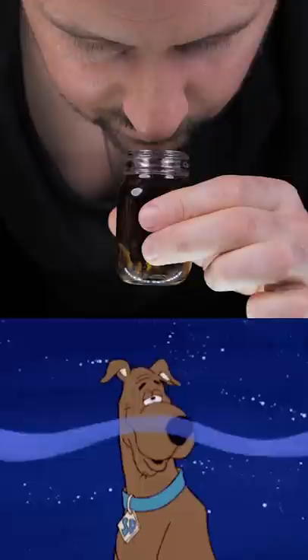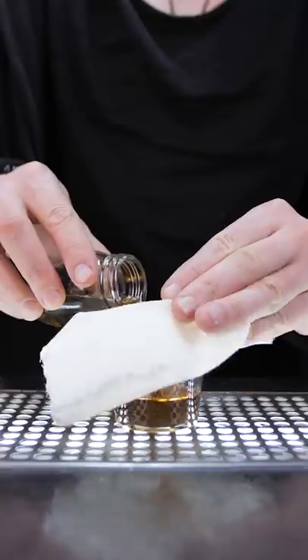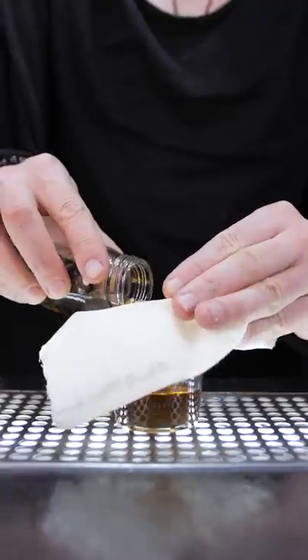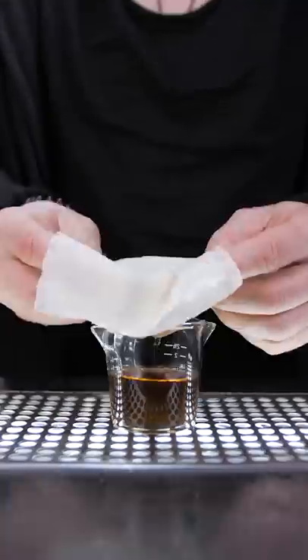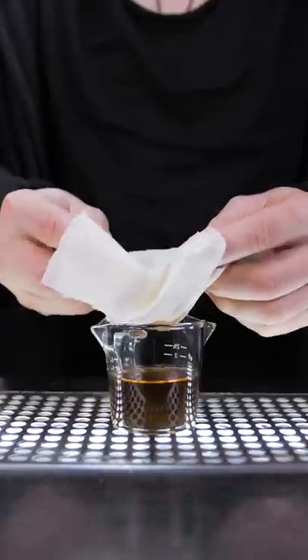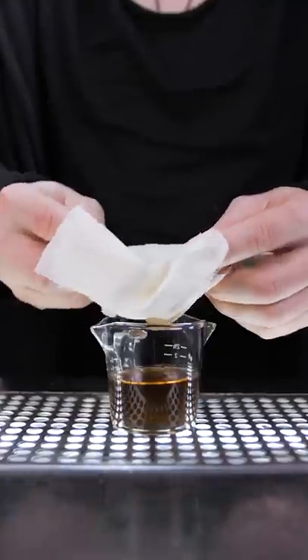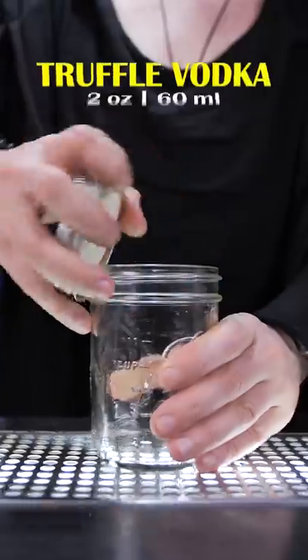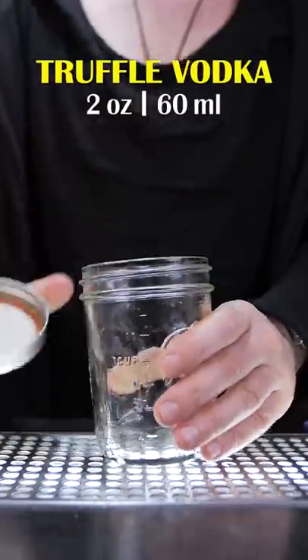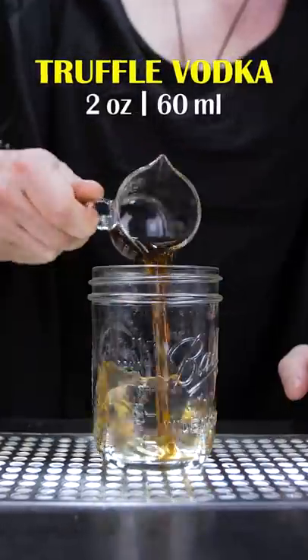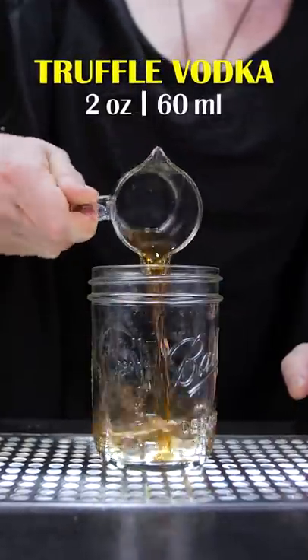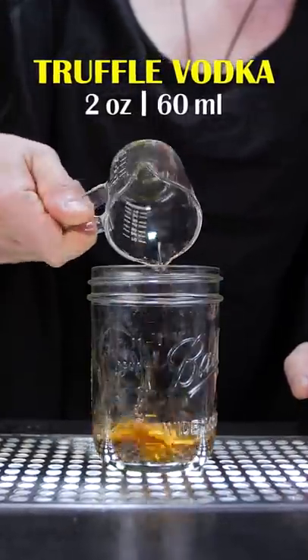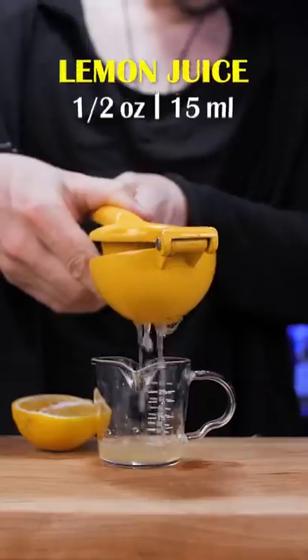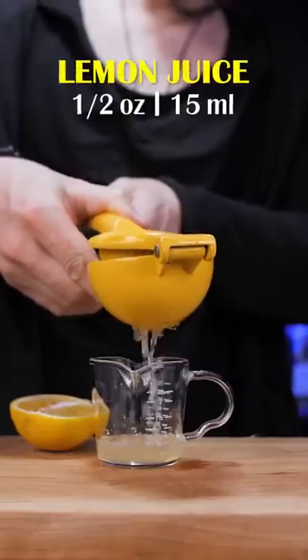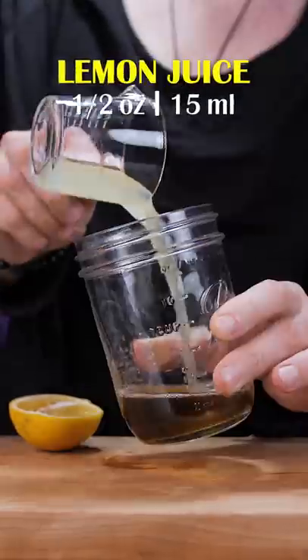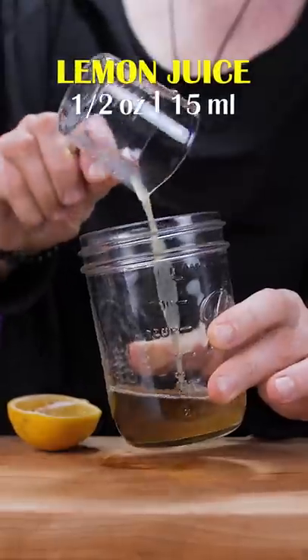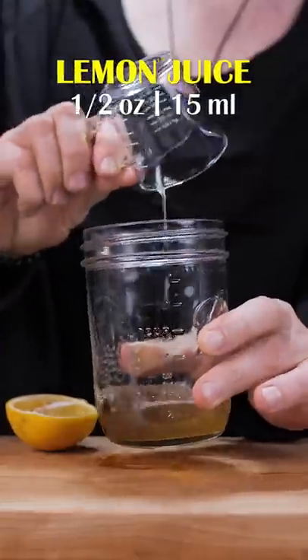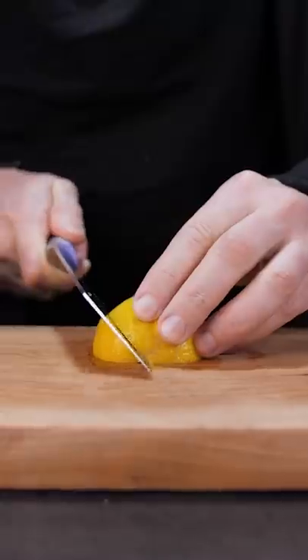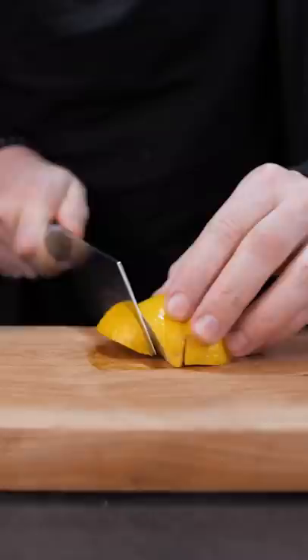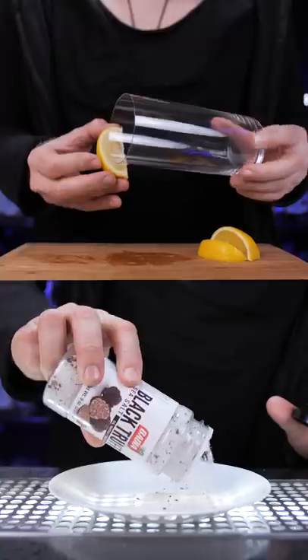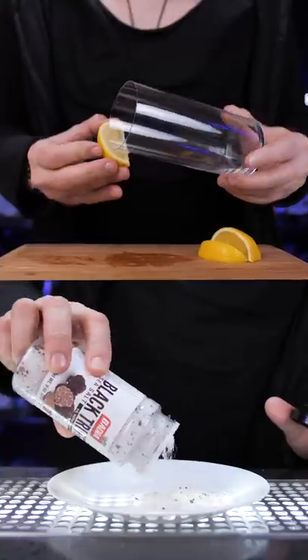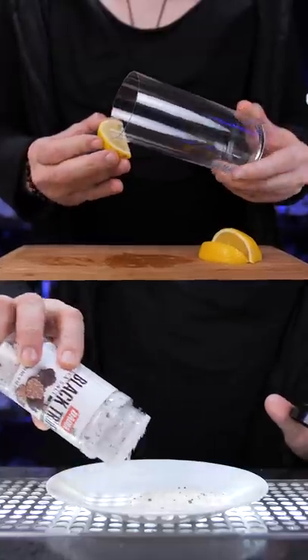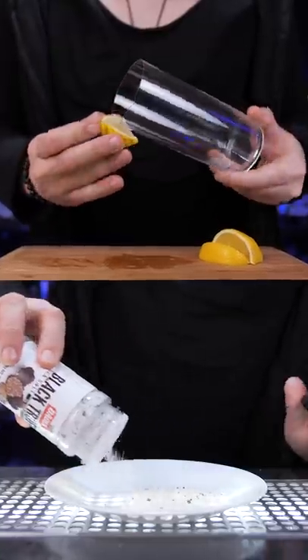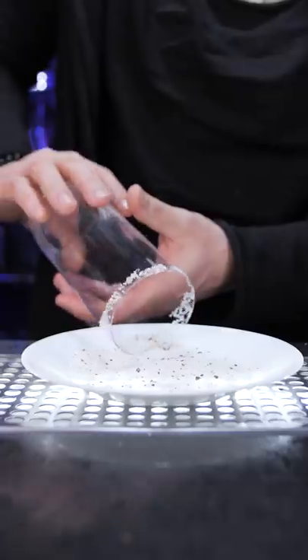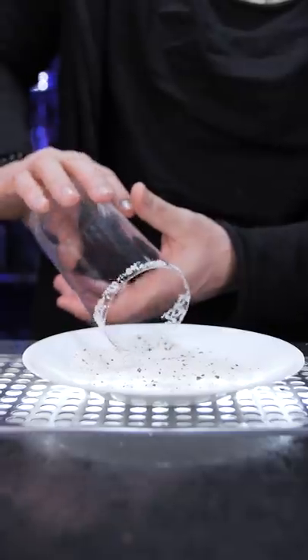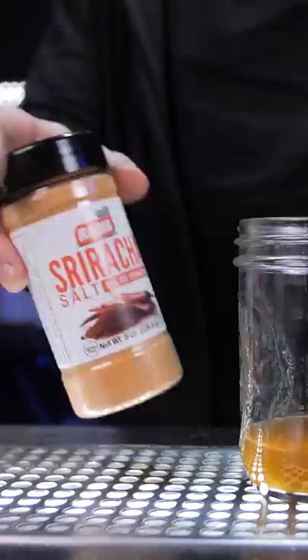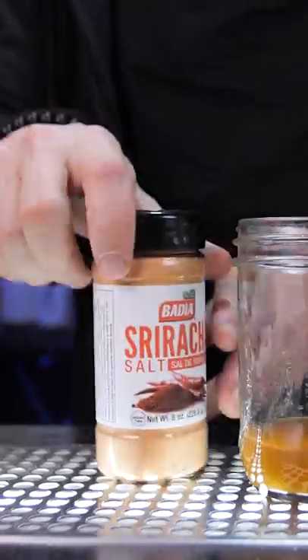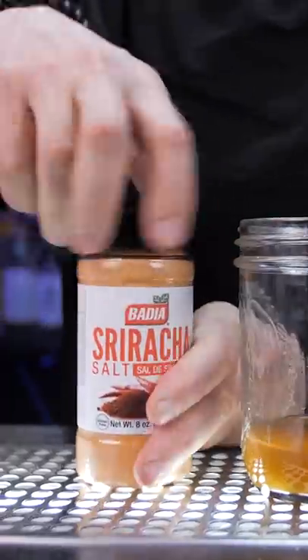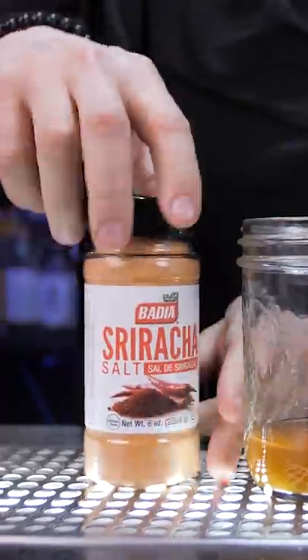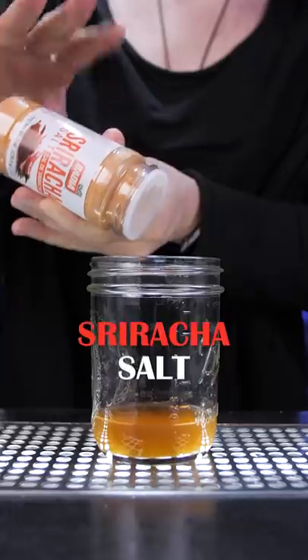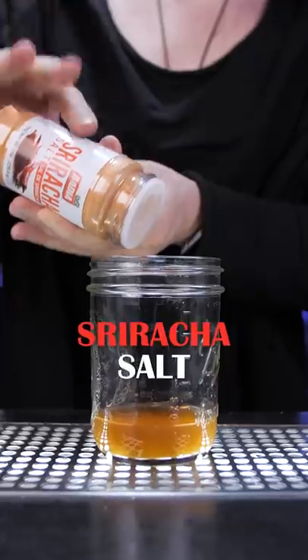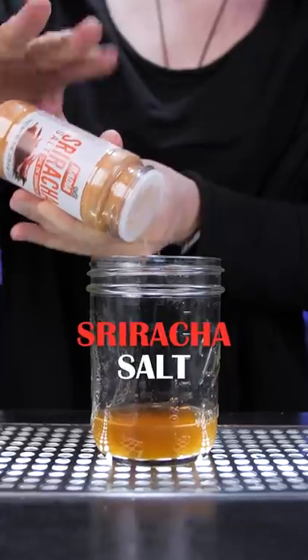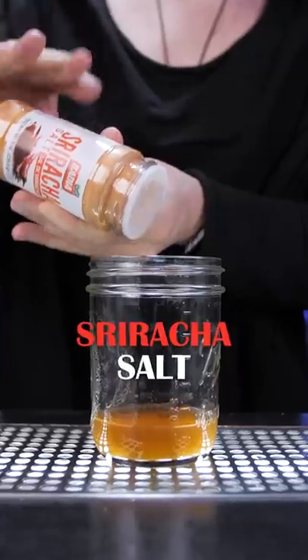I strained it and poured into the mixing glass, squeezed fresh lemon juice, and rimmed the tall serving glass with salt. Next, a little bit of sriracha flavored salt.